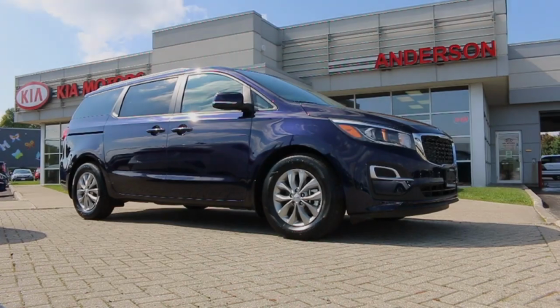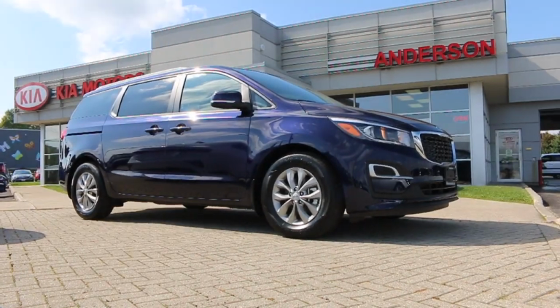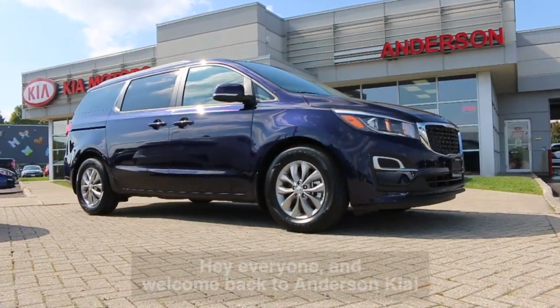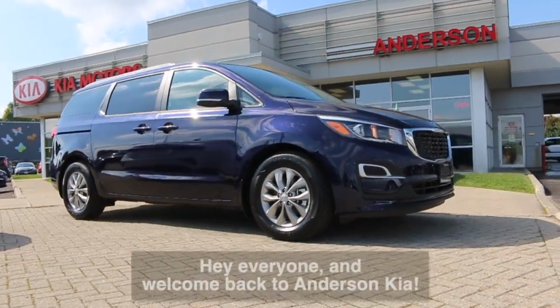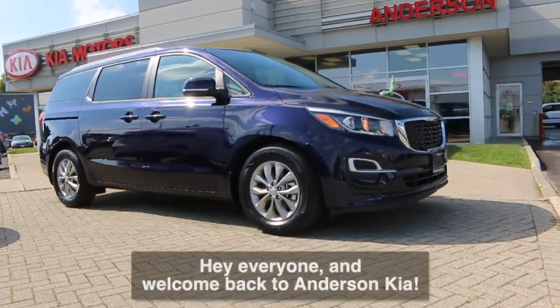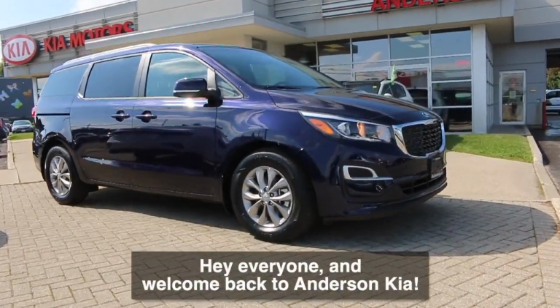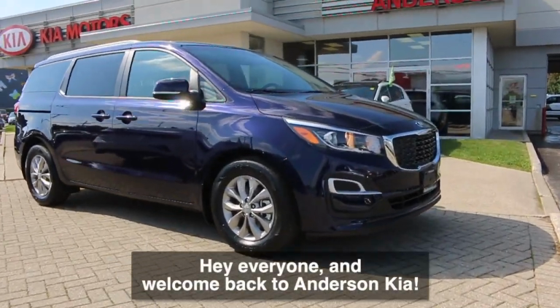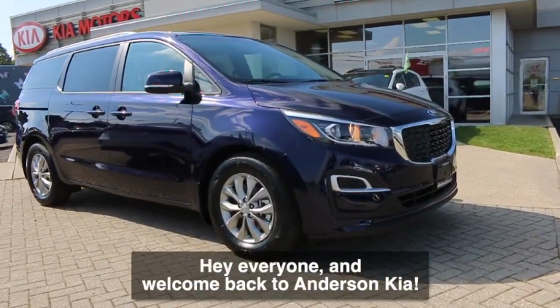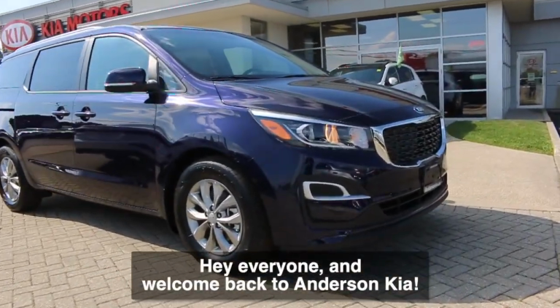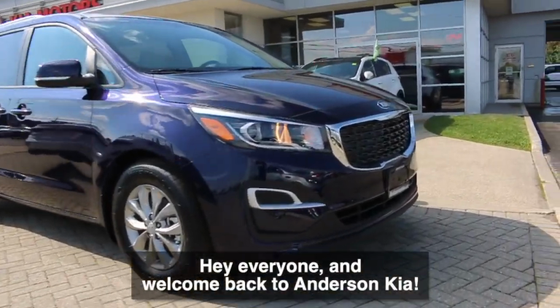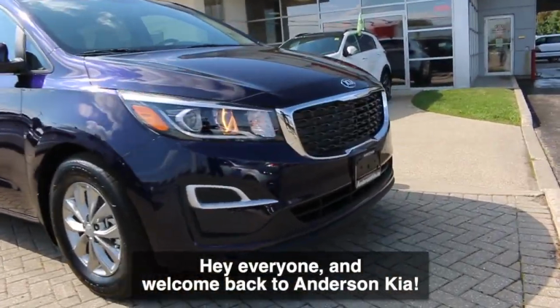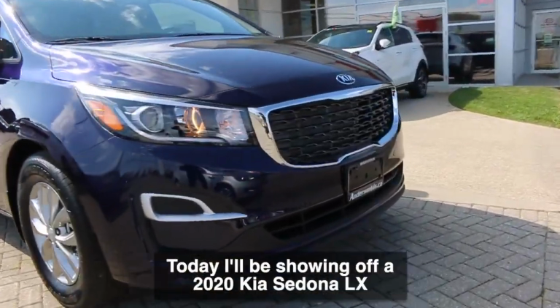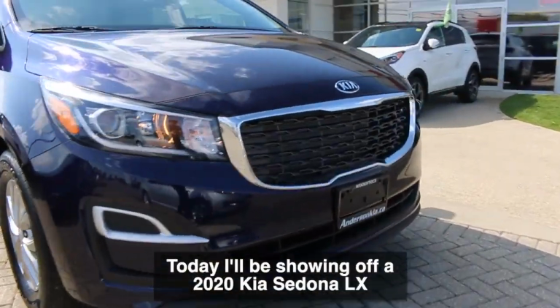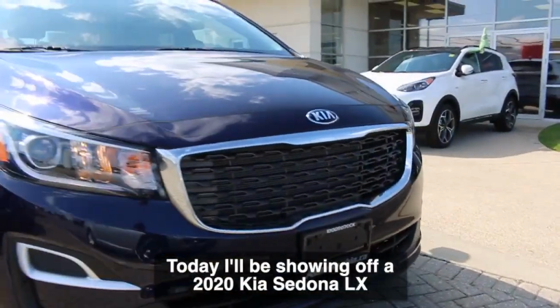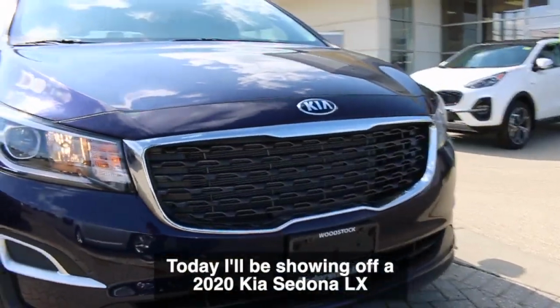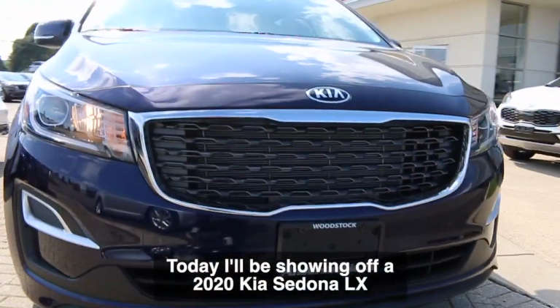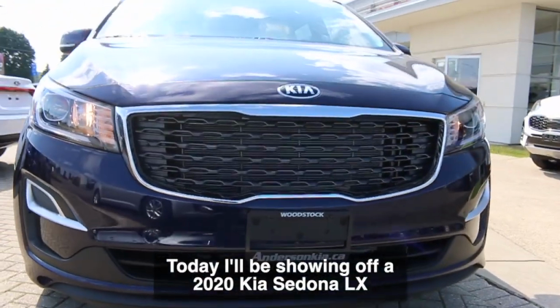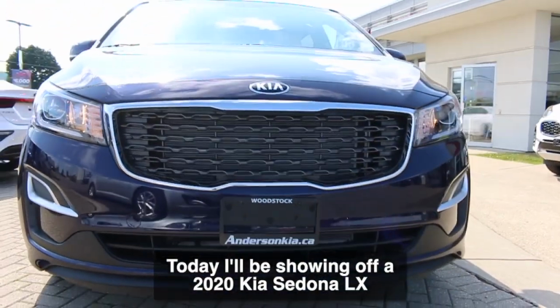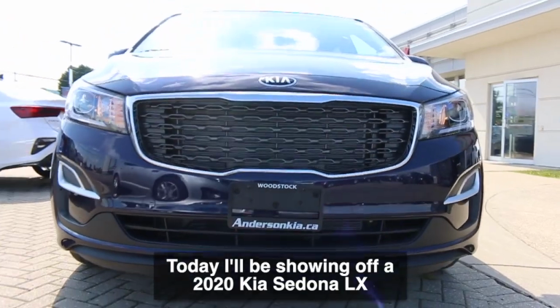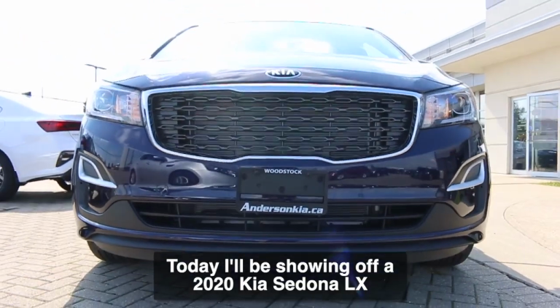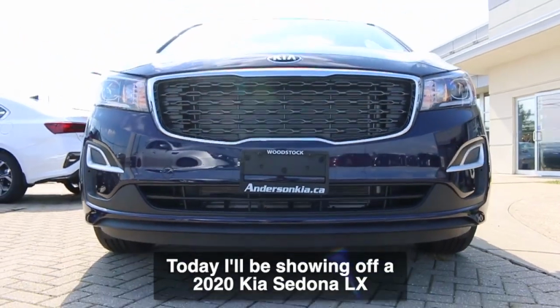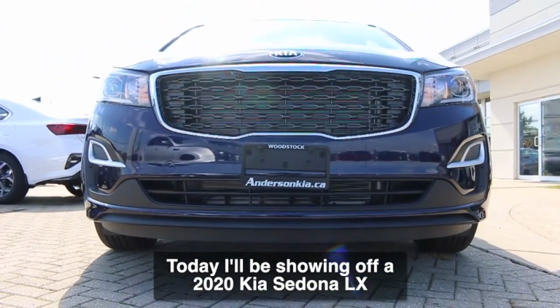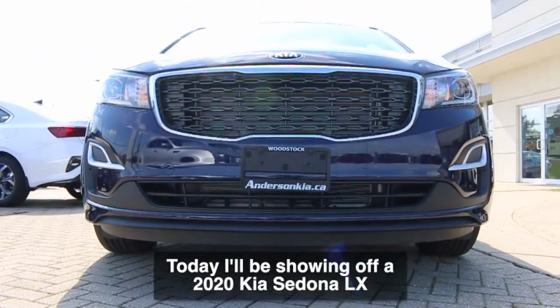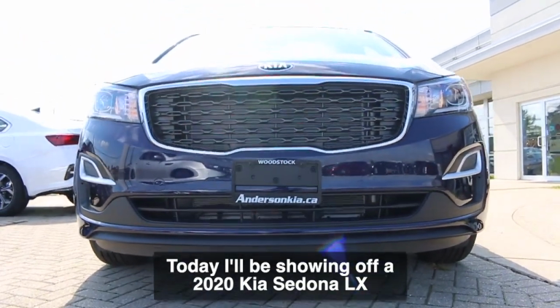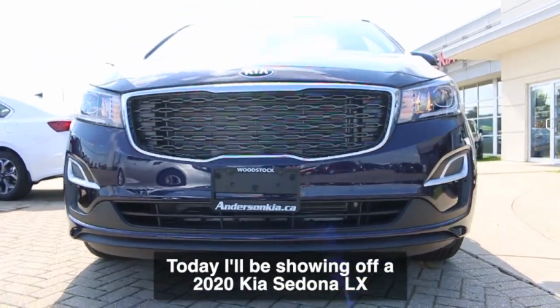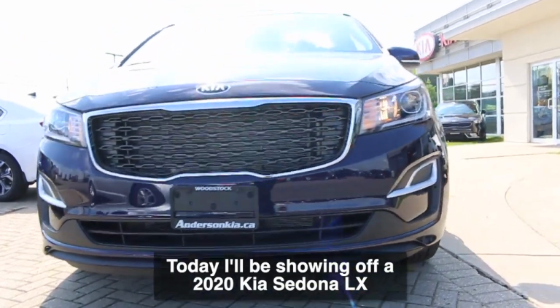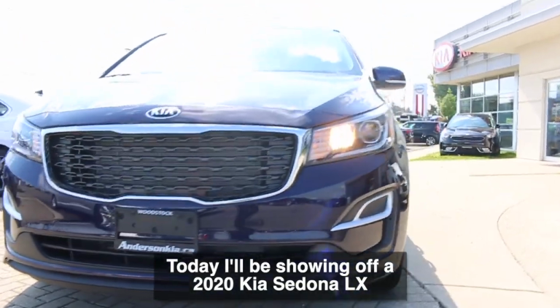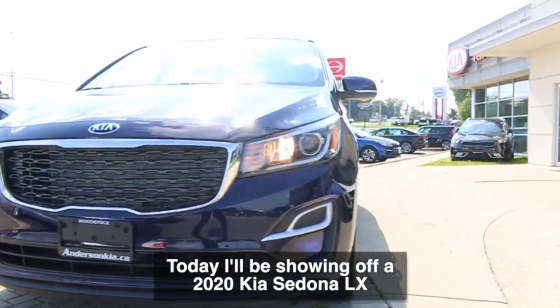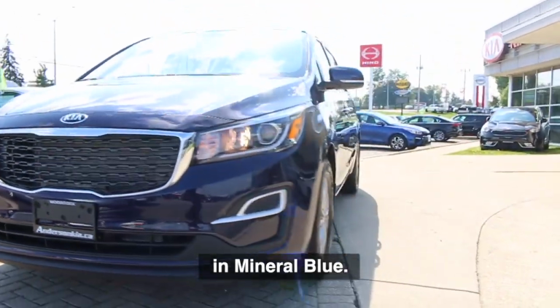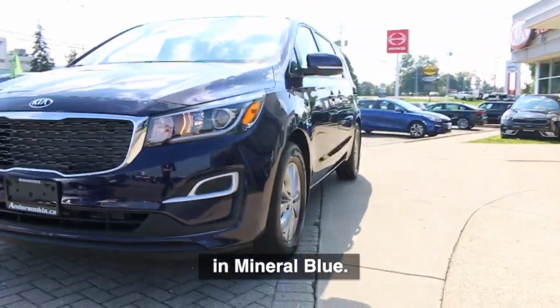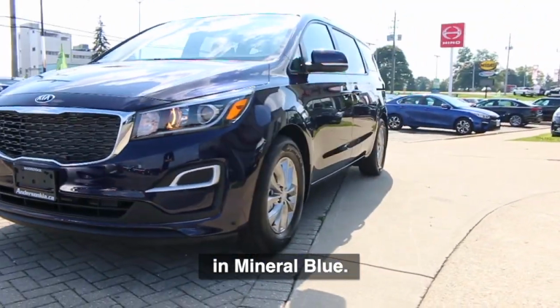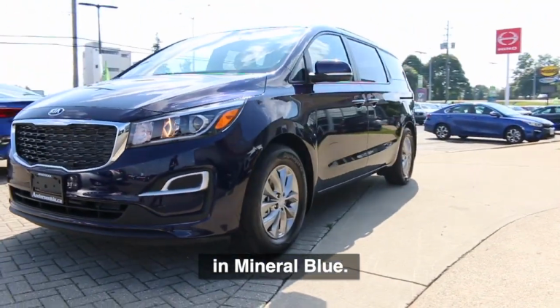Hey everyone and welcome back to Anderson Kia. Today I'll be showing off a 2020 Kia Sedona LX in mineral blue.